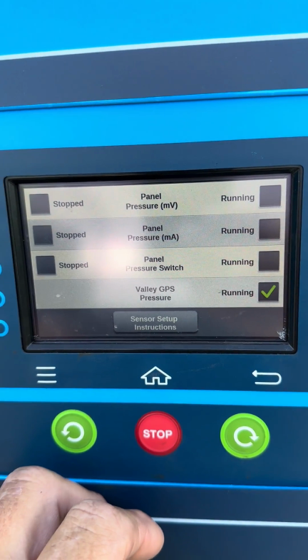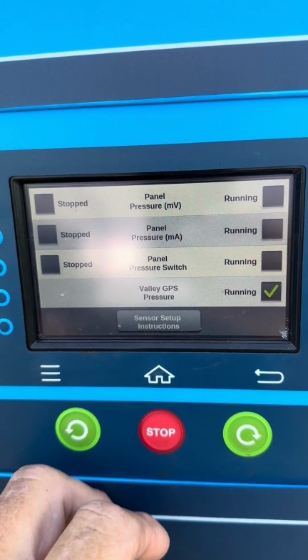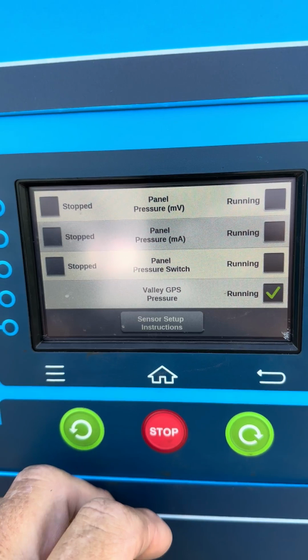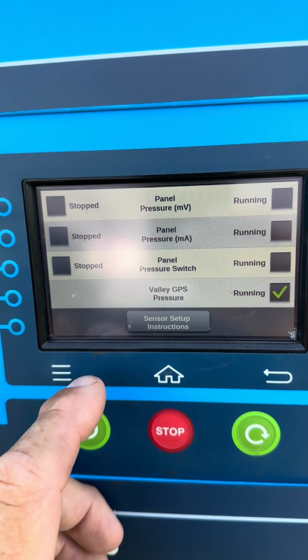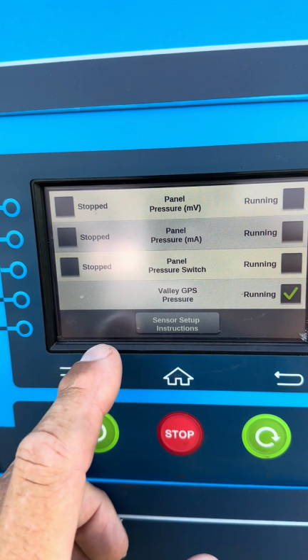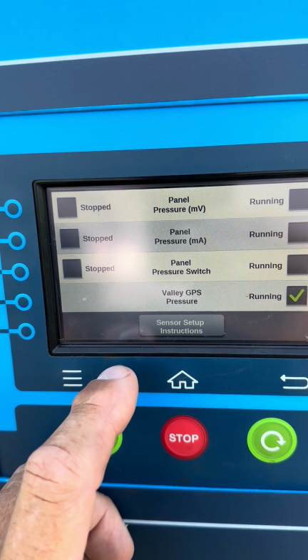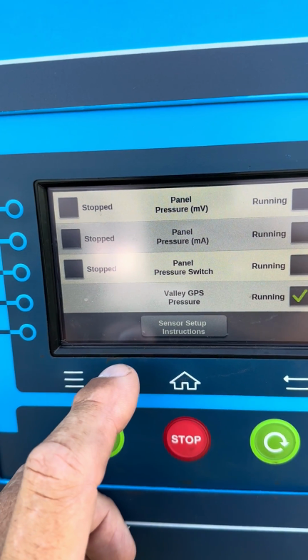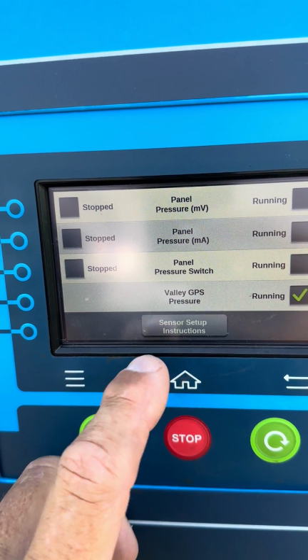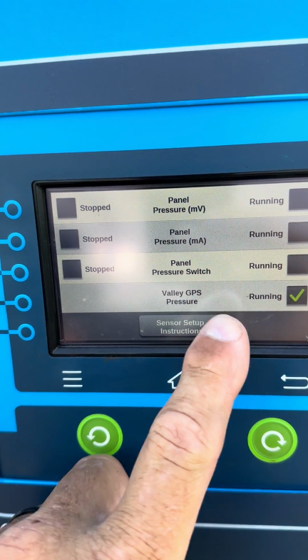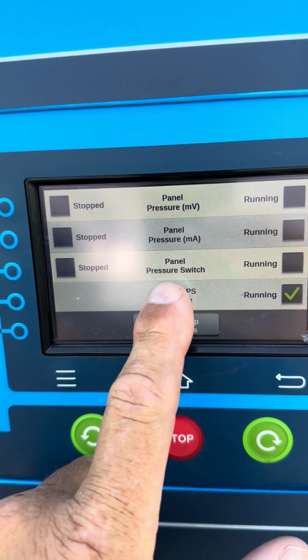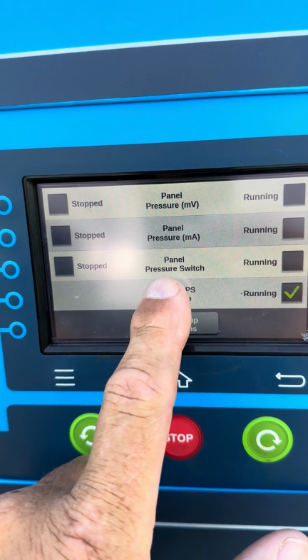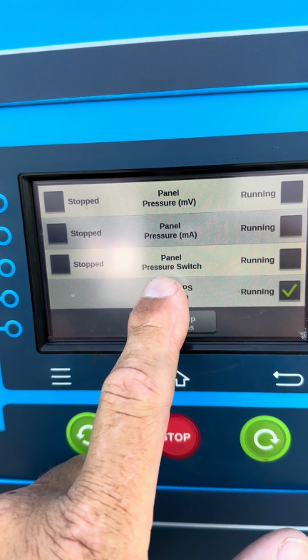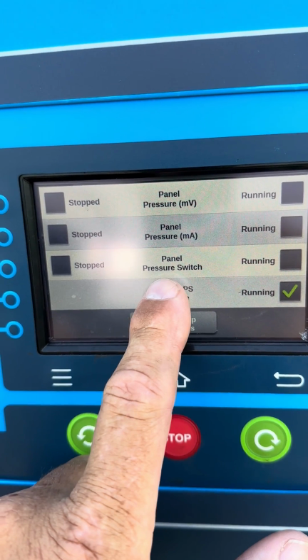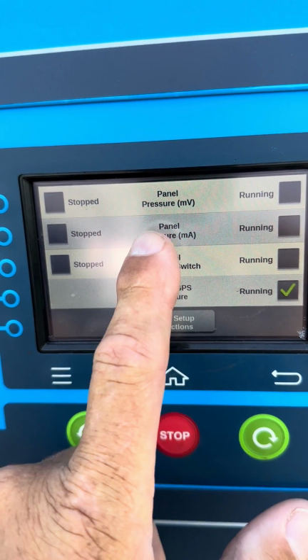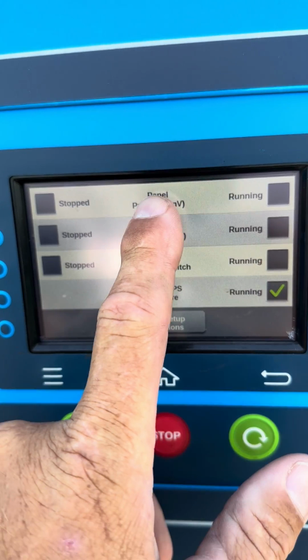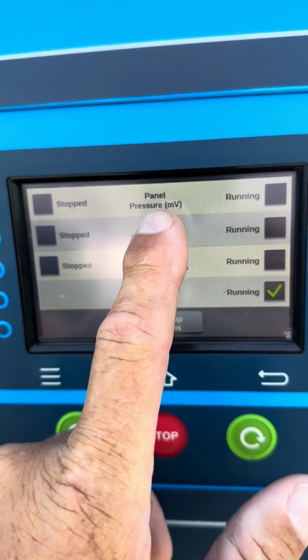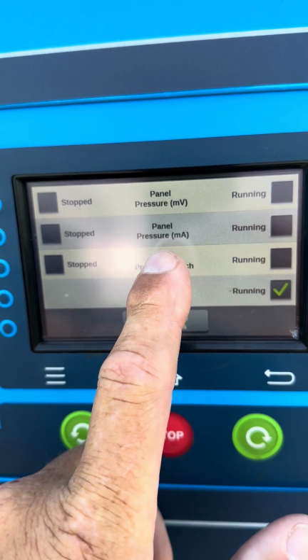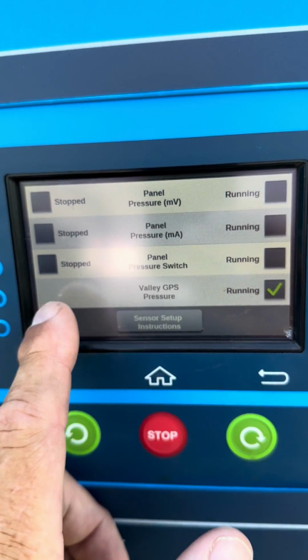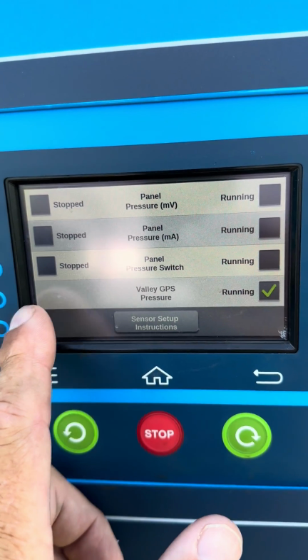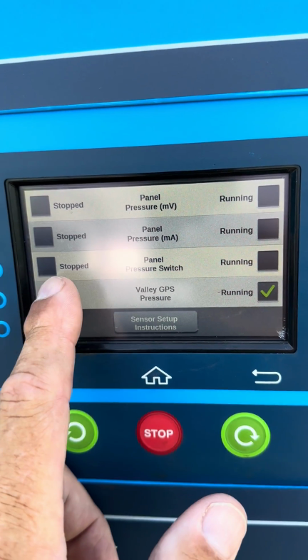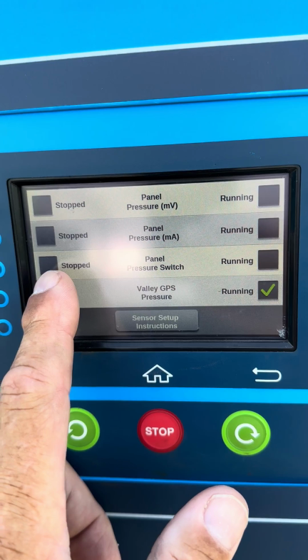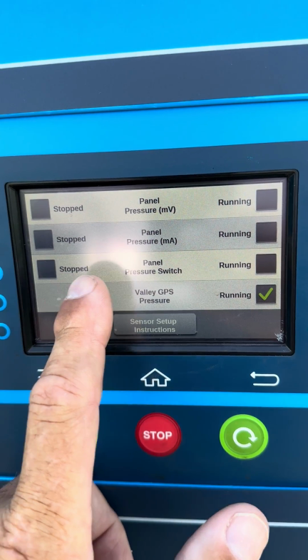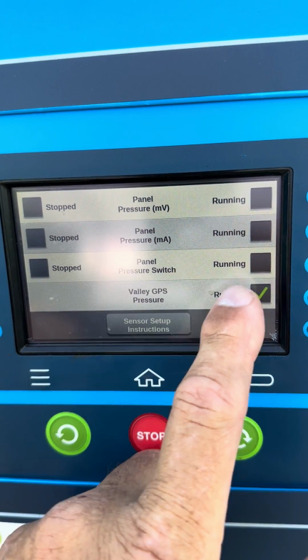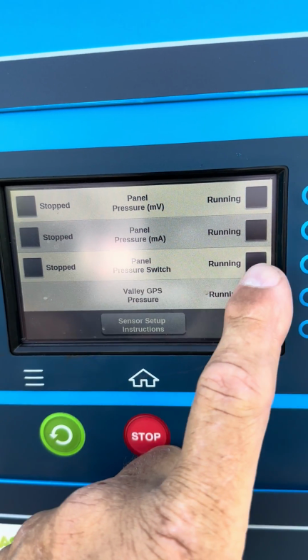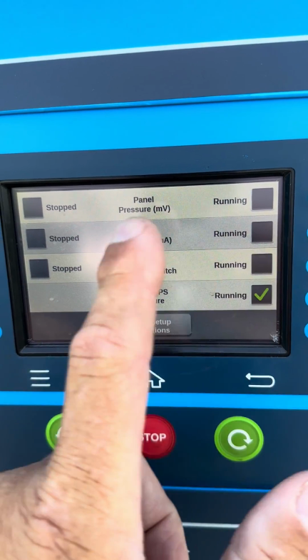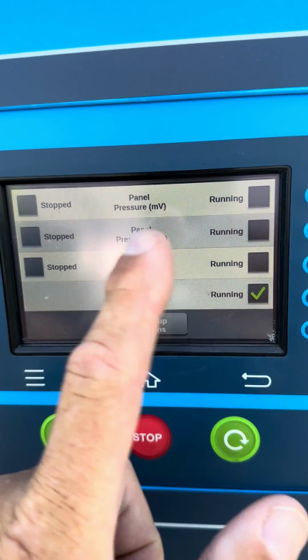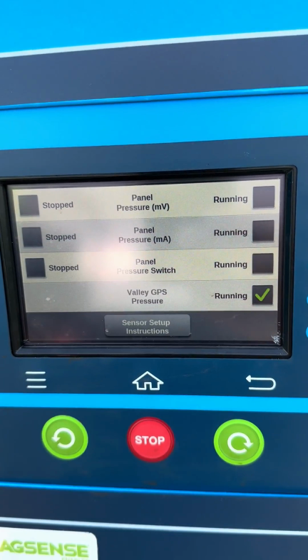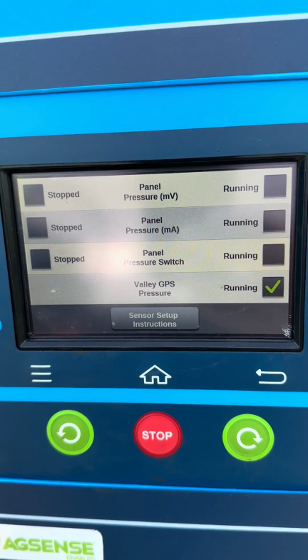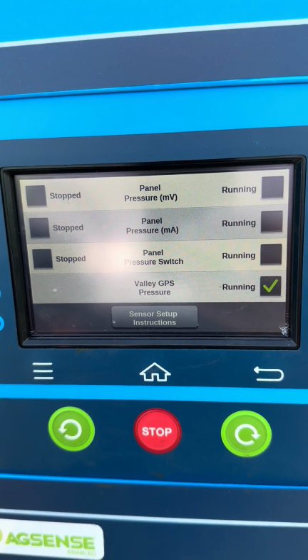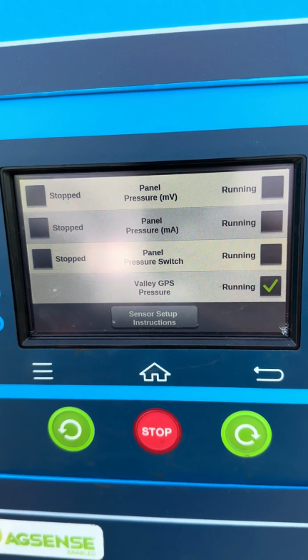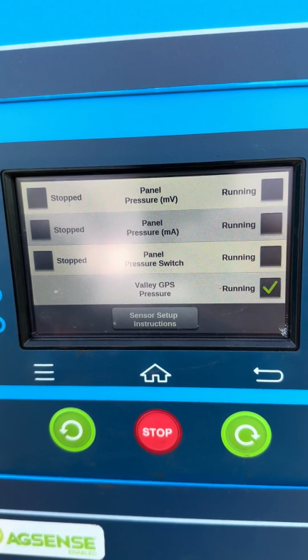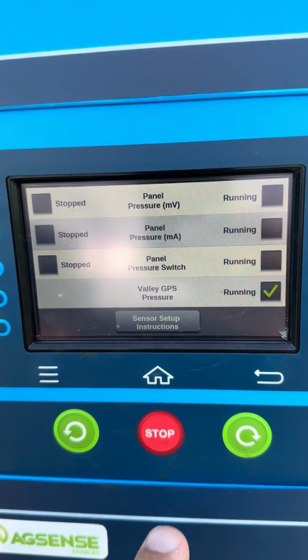On all of our installs we don't ever use the panel pressure switch or the pressure millivolt, so those should be unchecked.